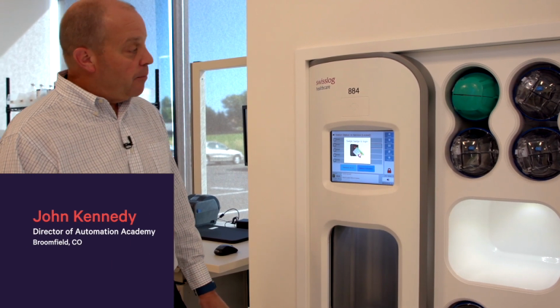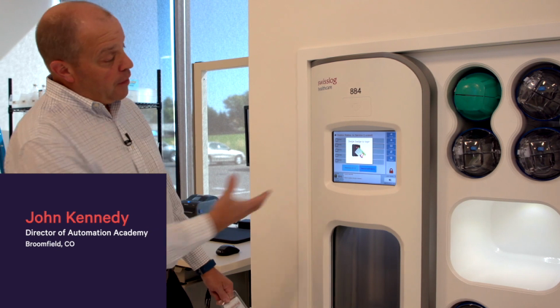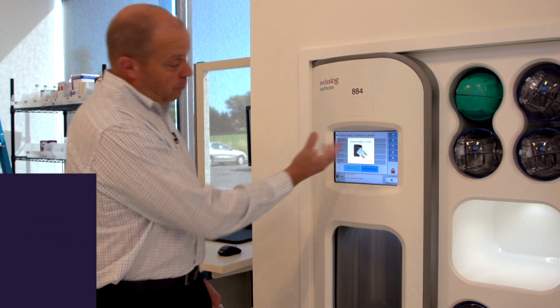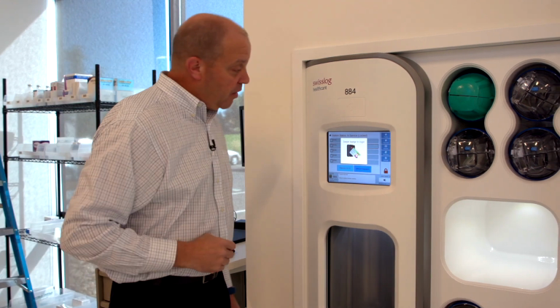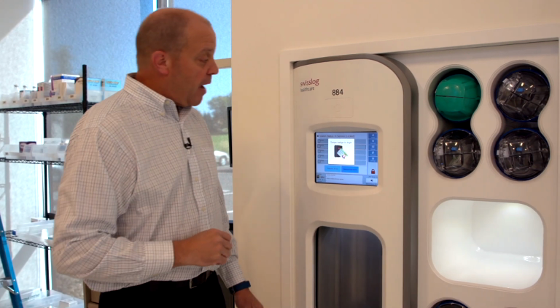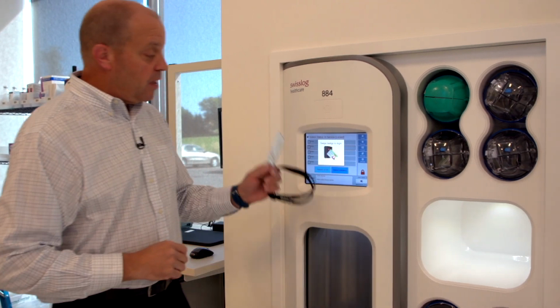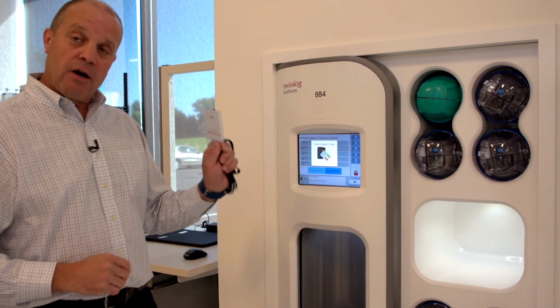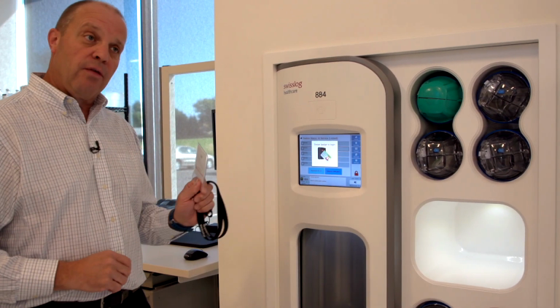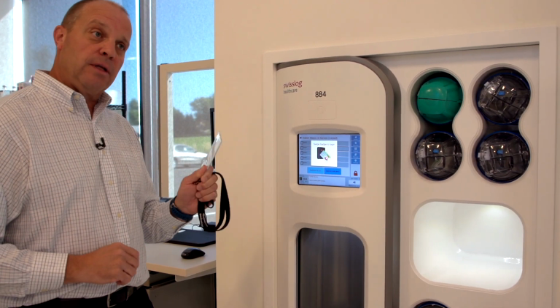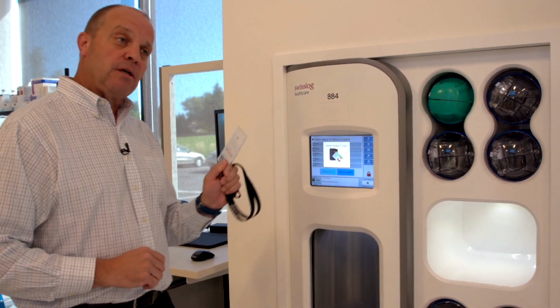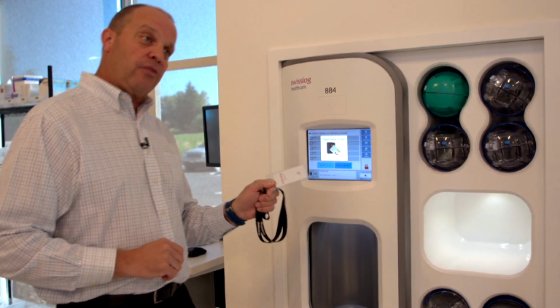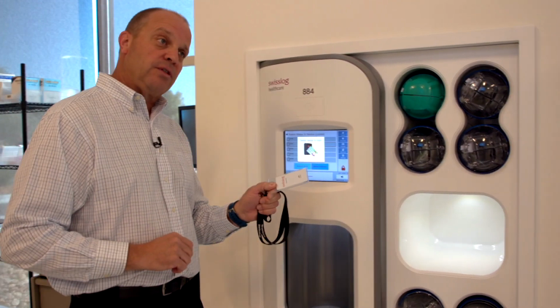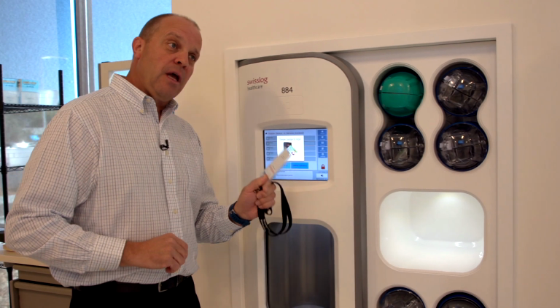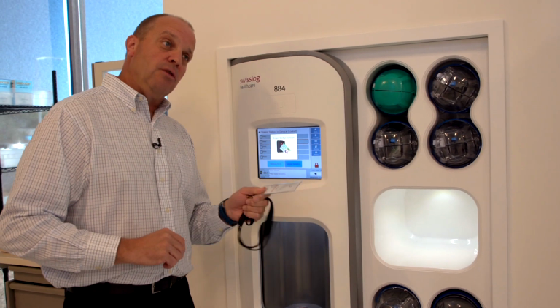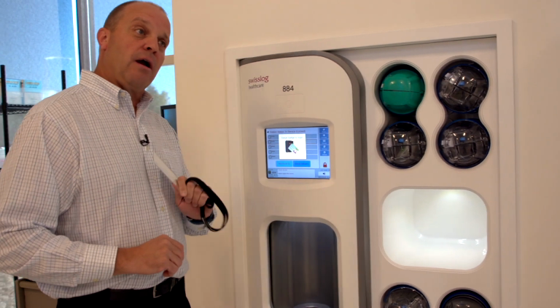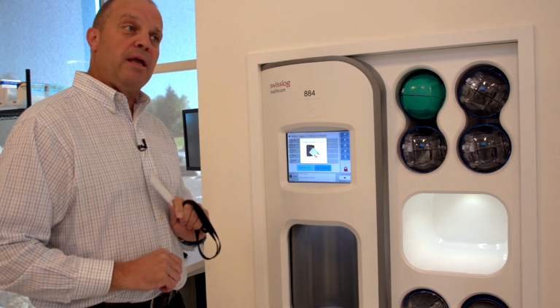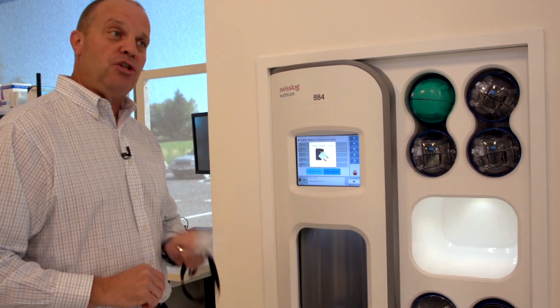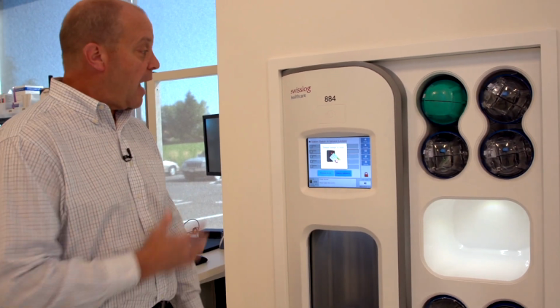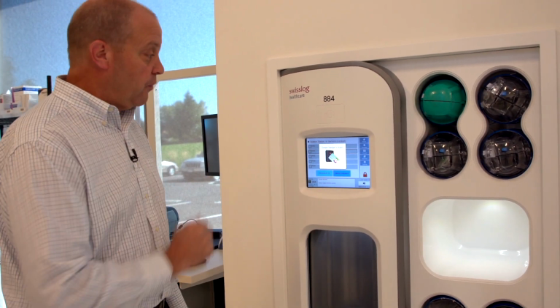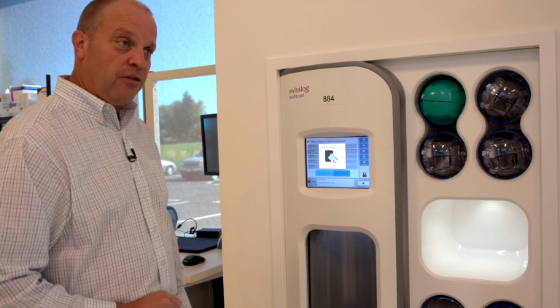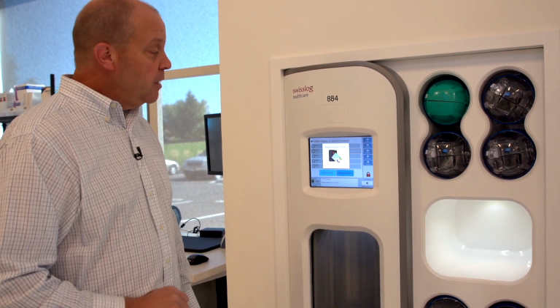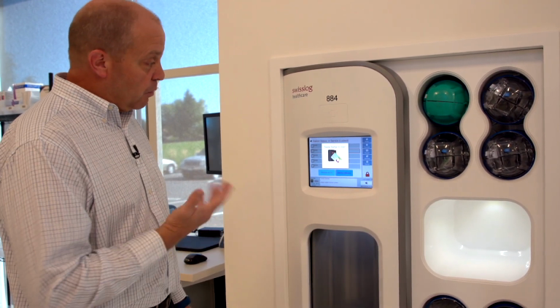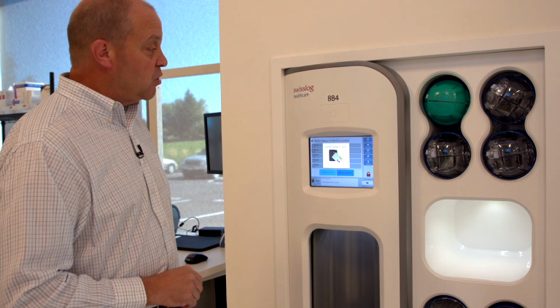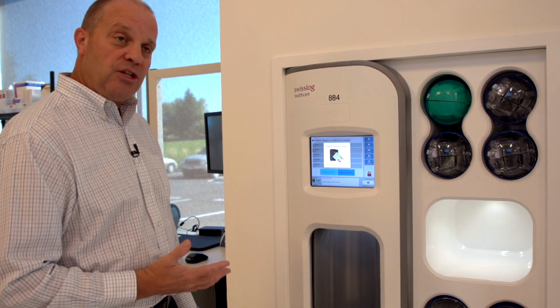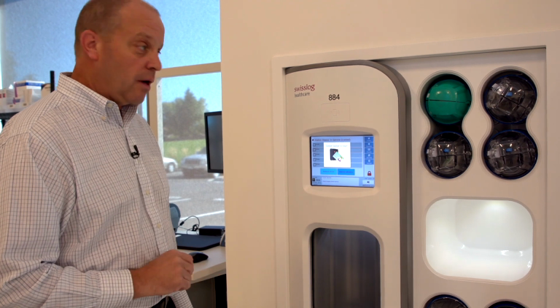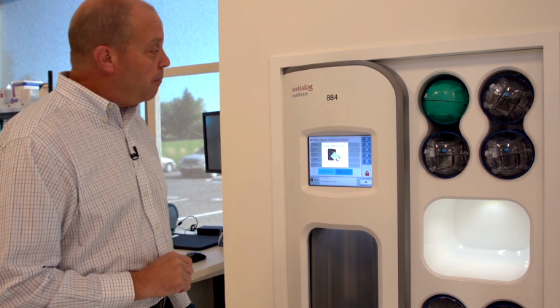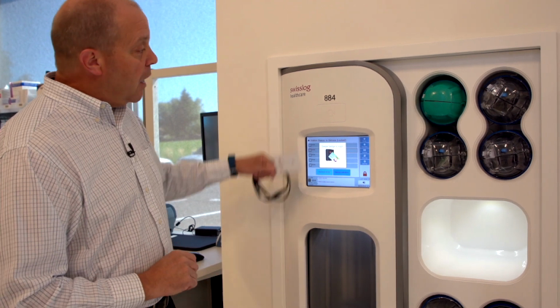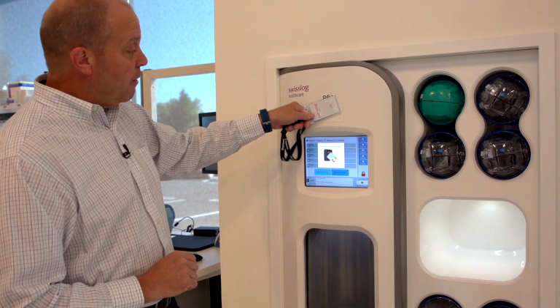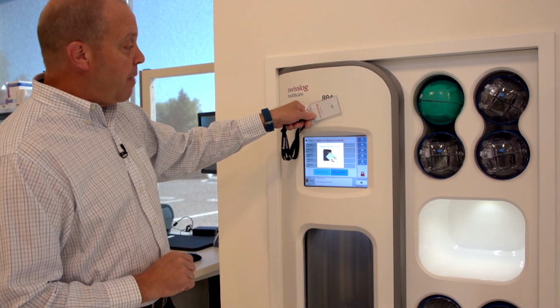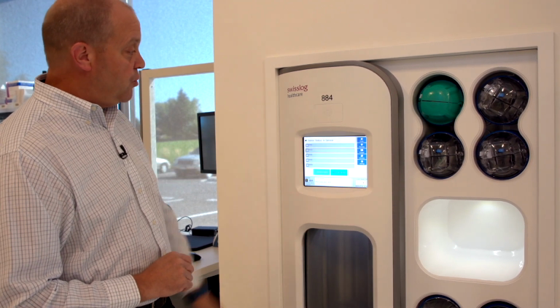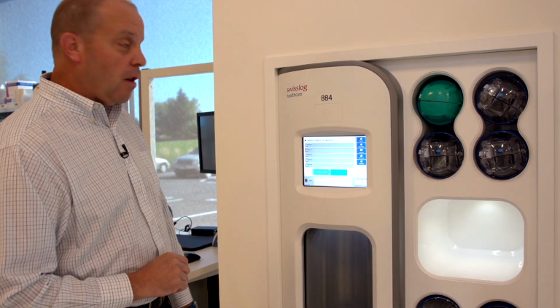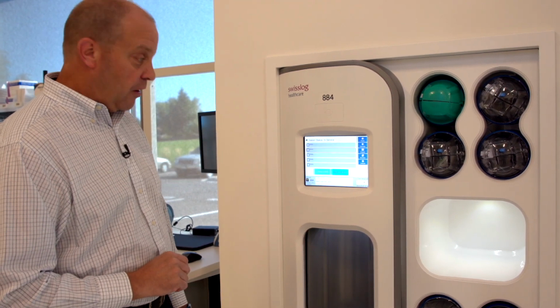You can see that it's requiring me to swipe a badge. We can actually integrate with facilities' card access systems and use their employee badge to control access to the station. I'm going to go ahead and swipe a badge, which should unlock the station.